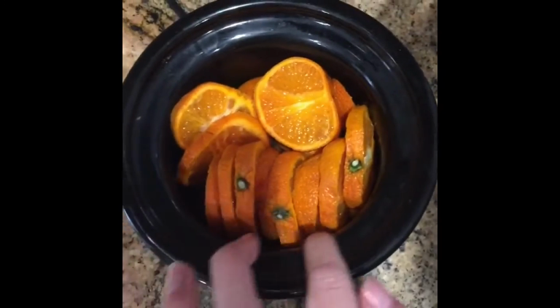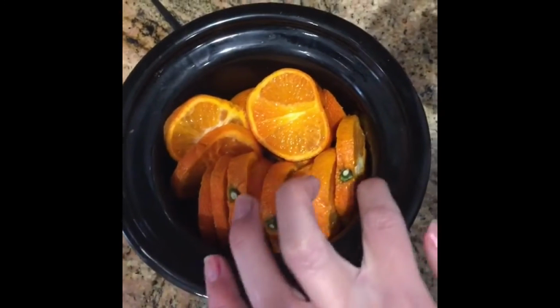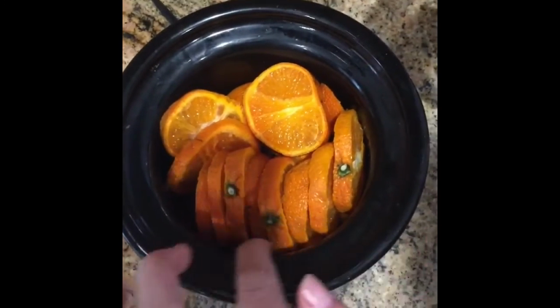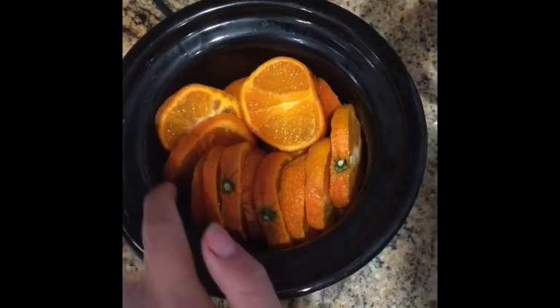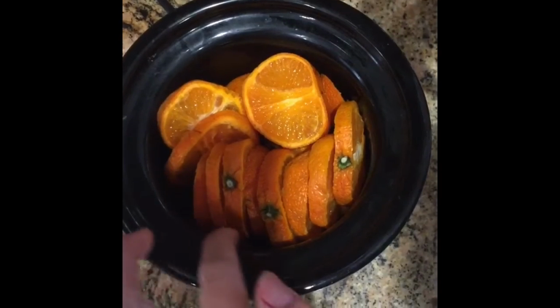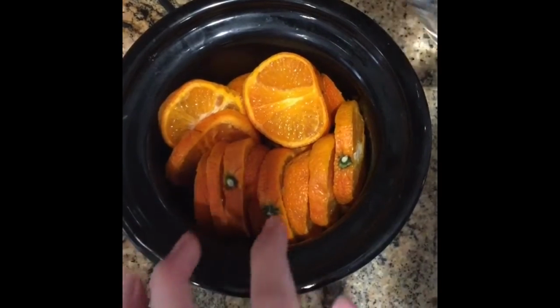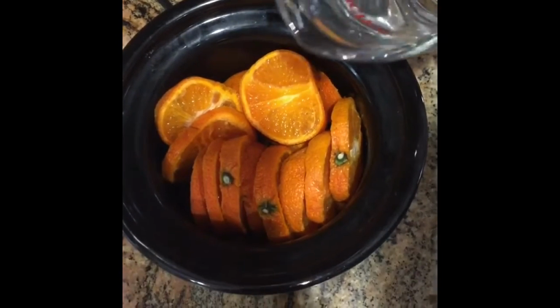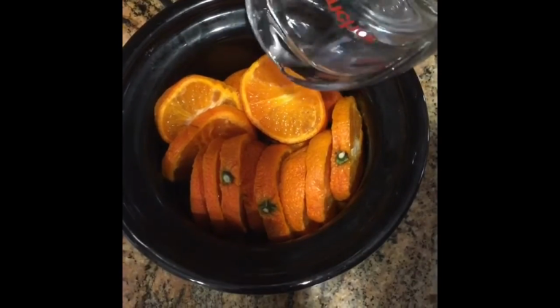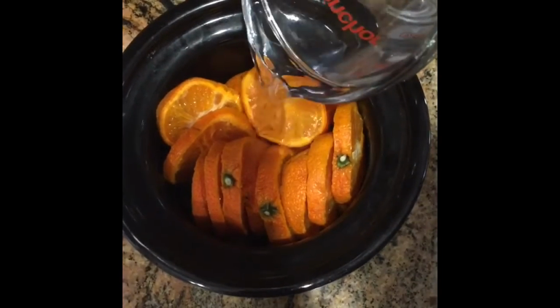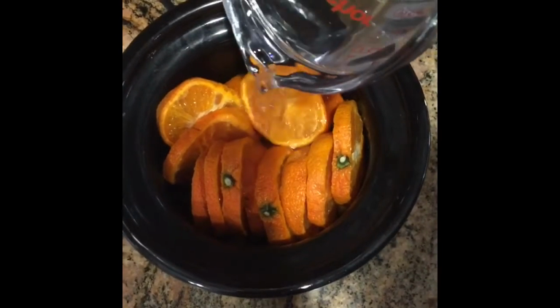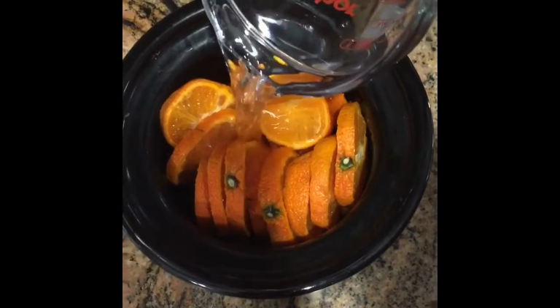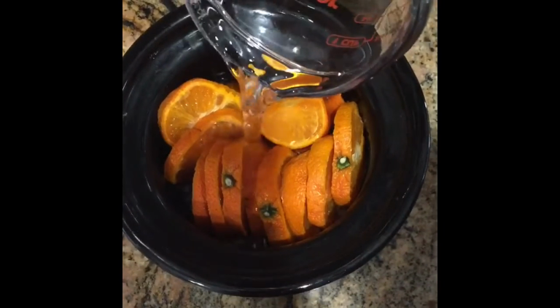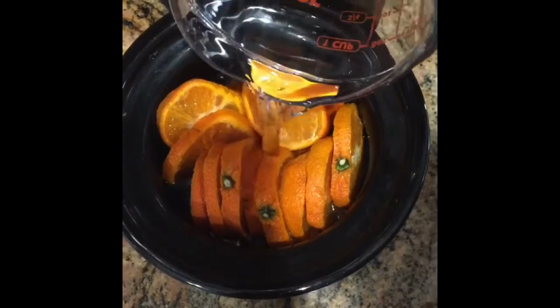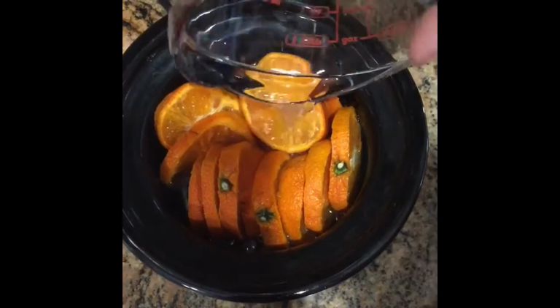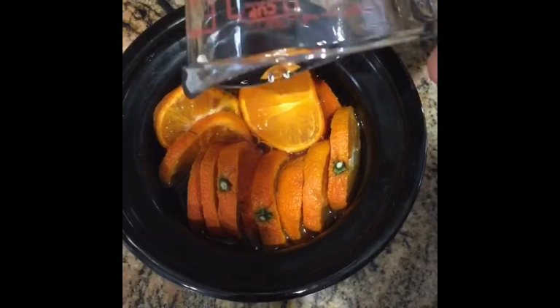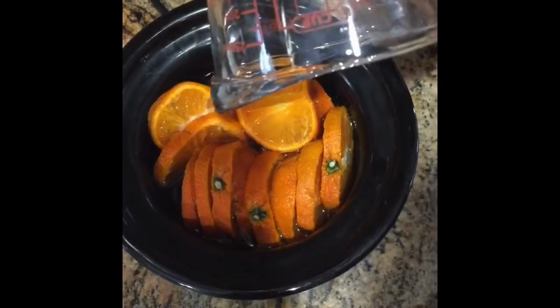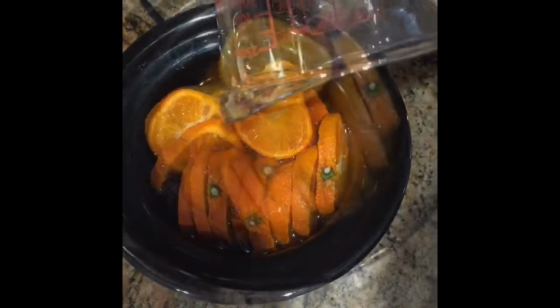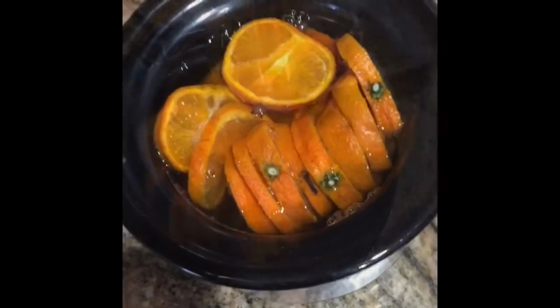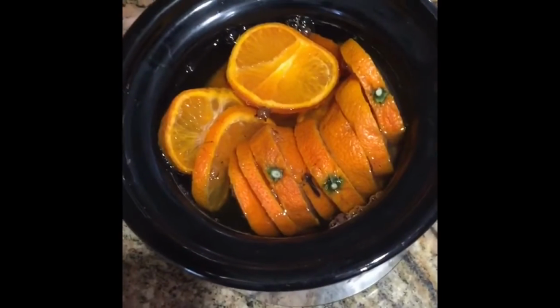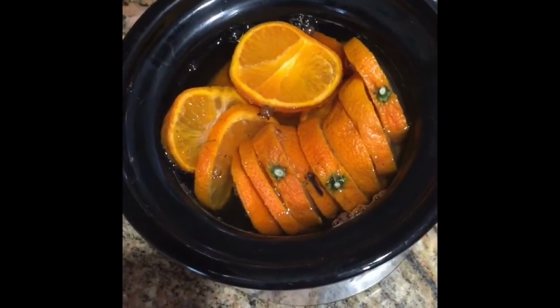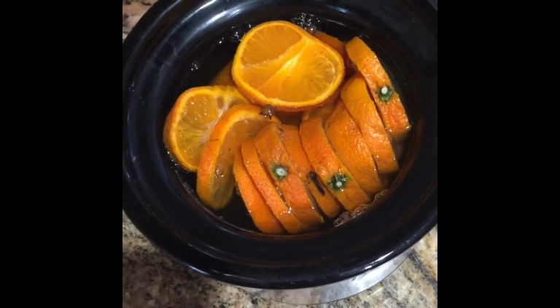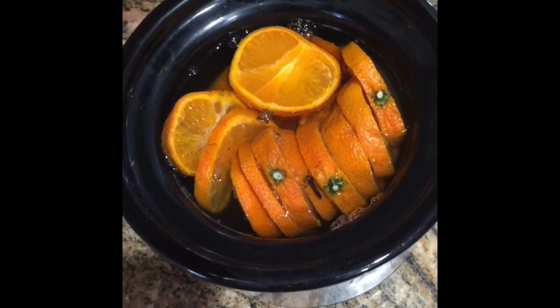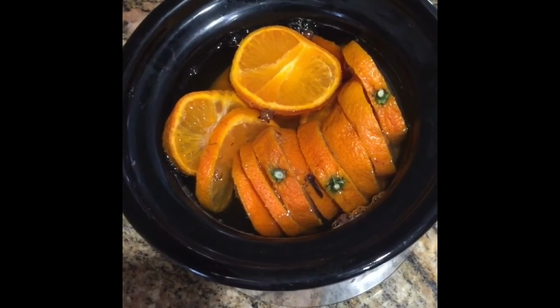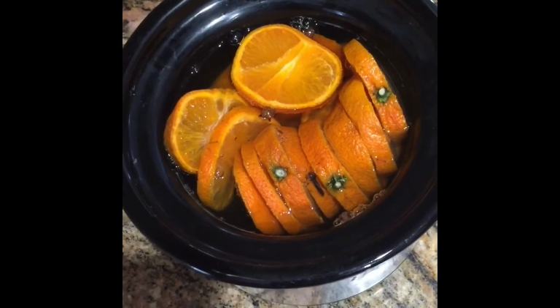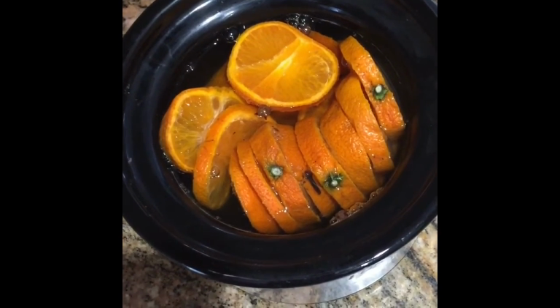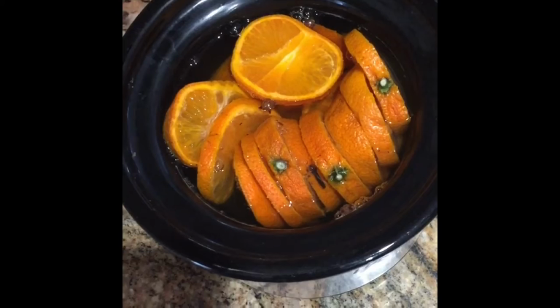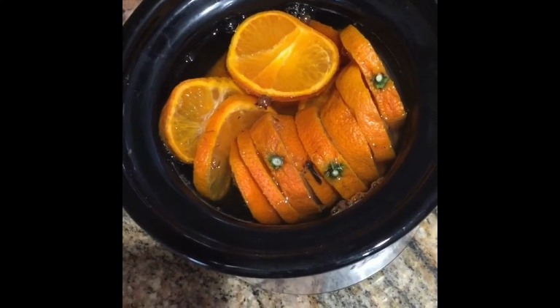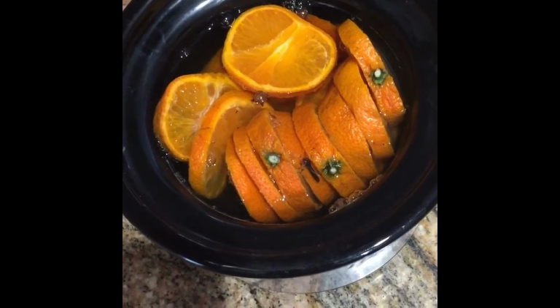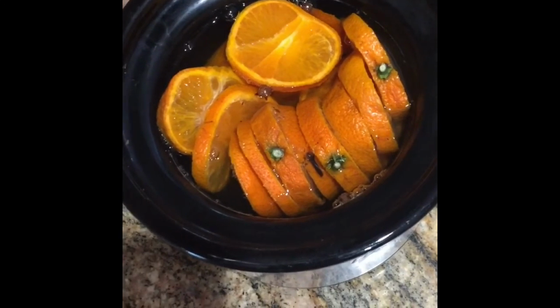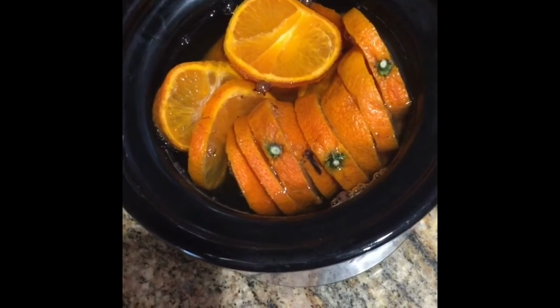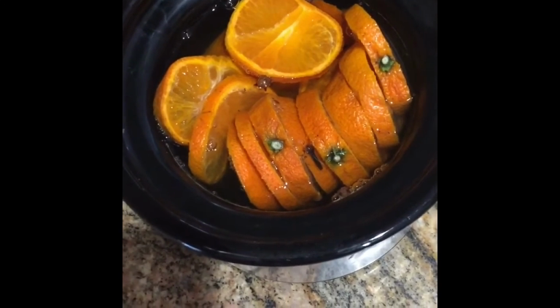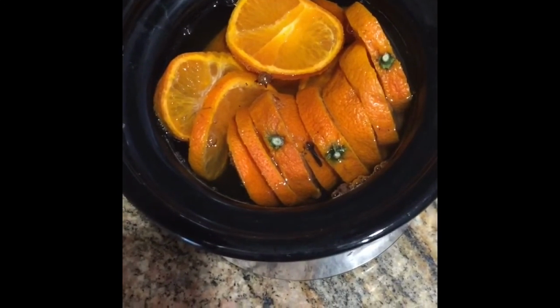Fill water until it gets to this line. Now you can enjoy — just make sure when the water runs low you add more water until you get to that line.